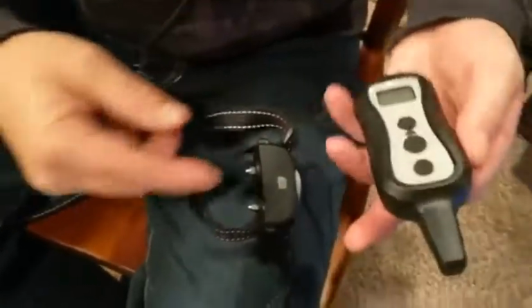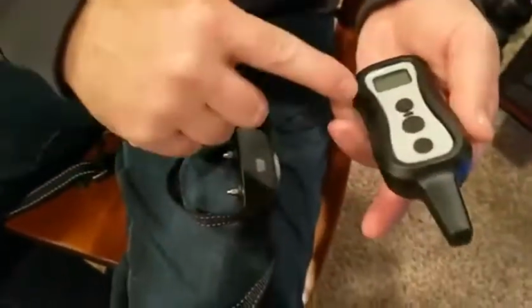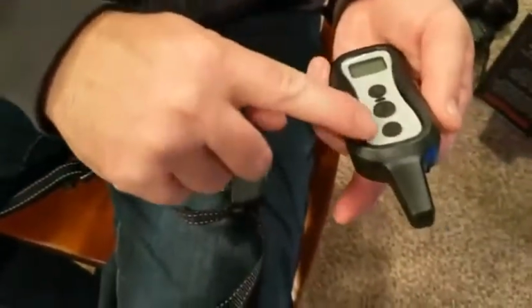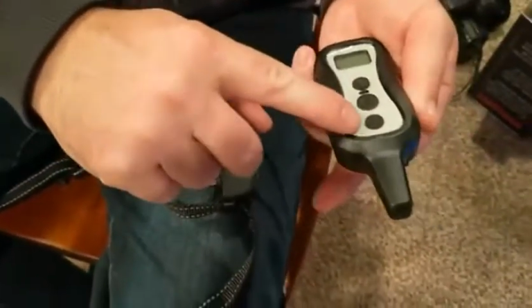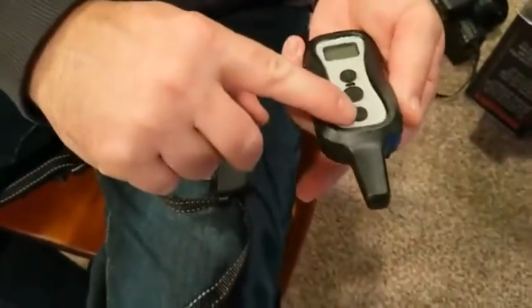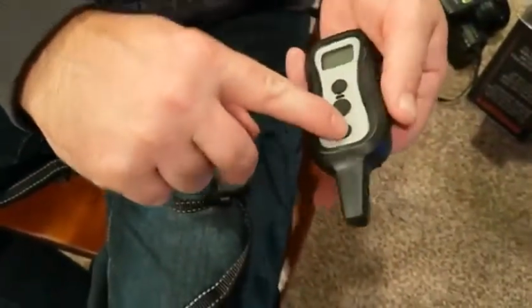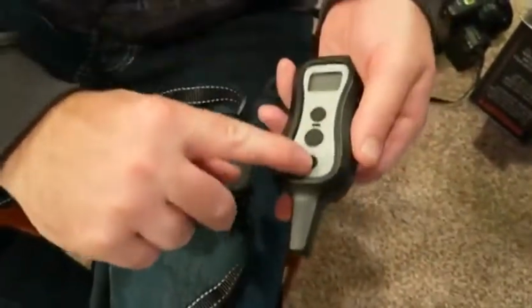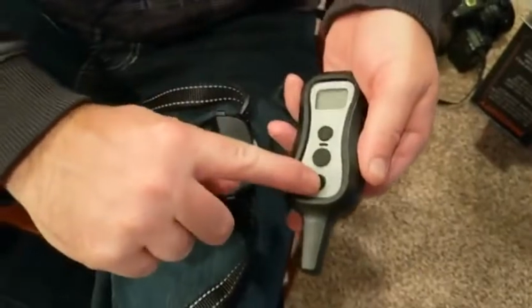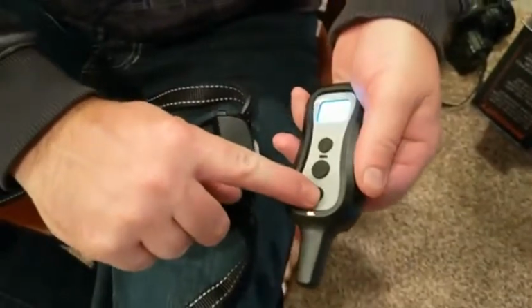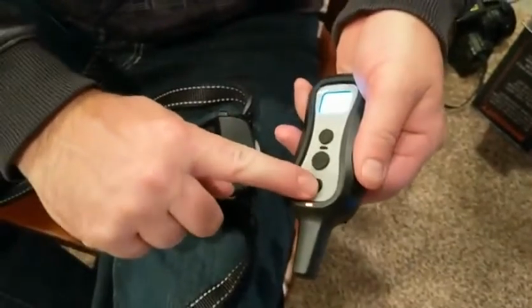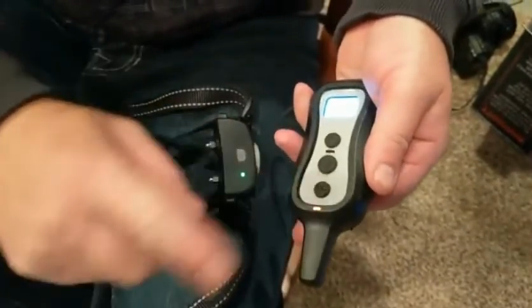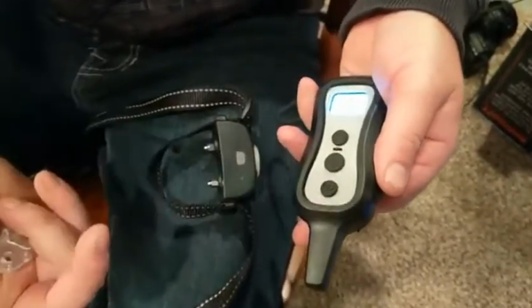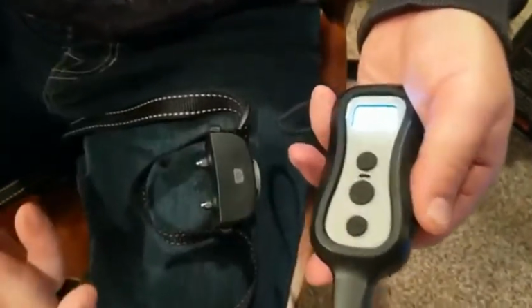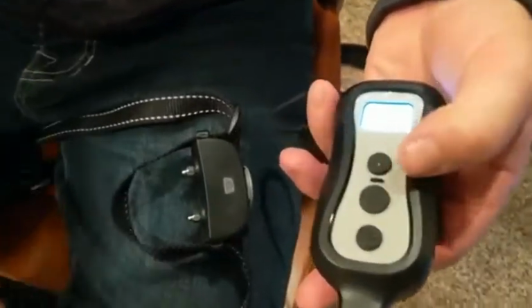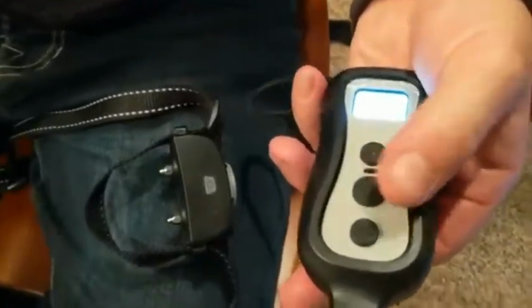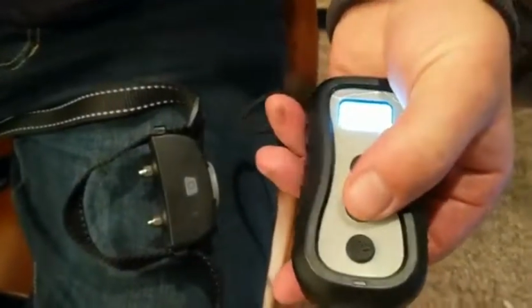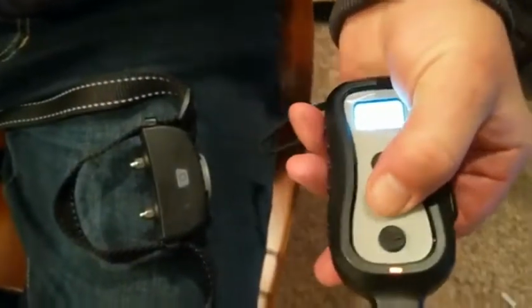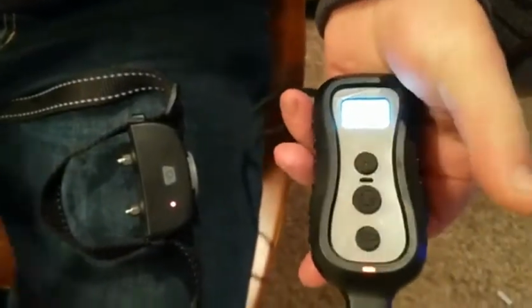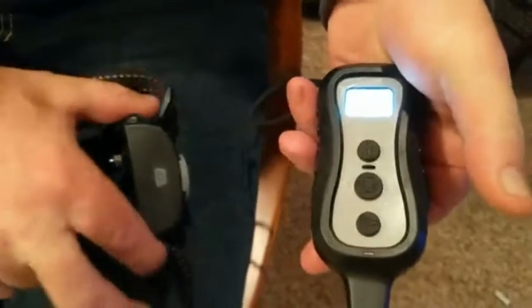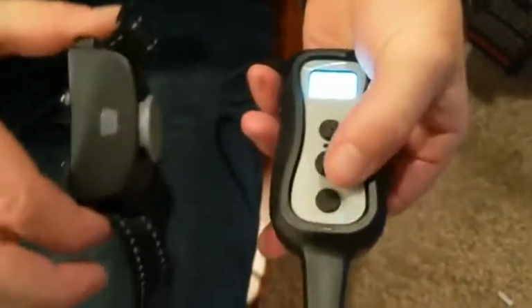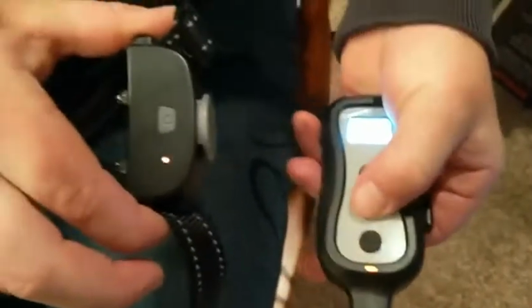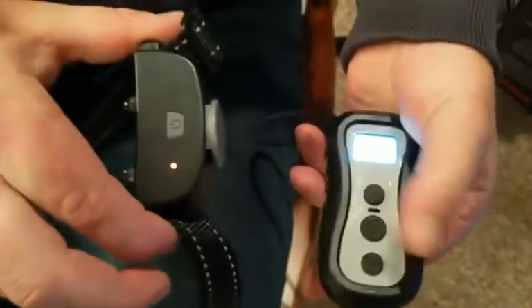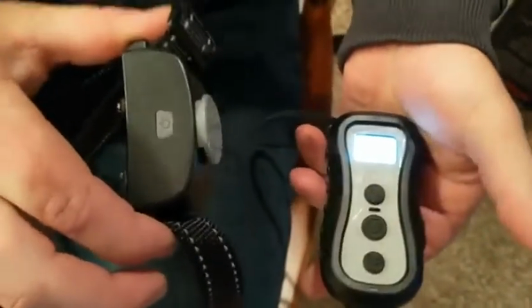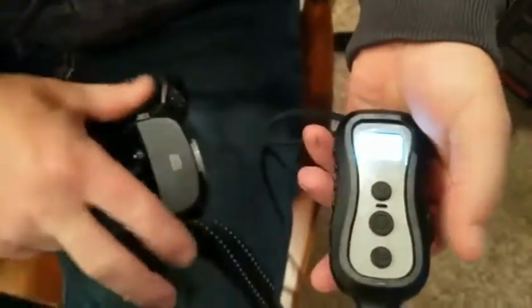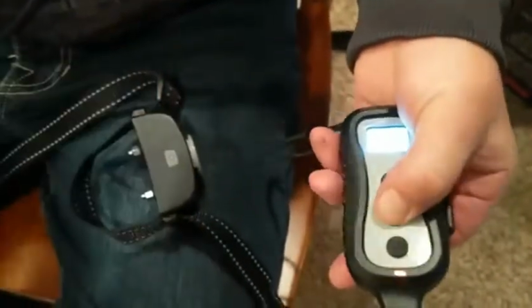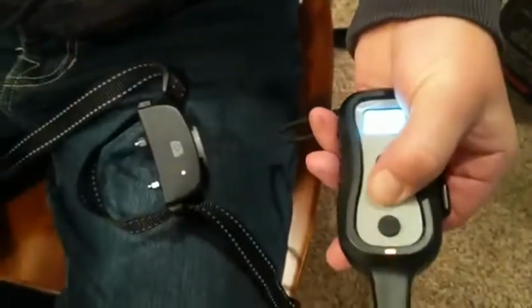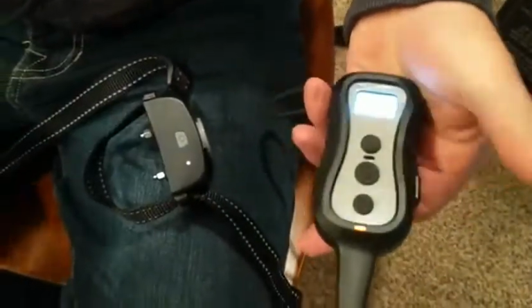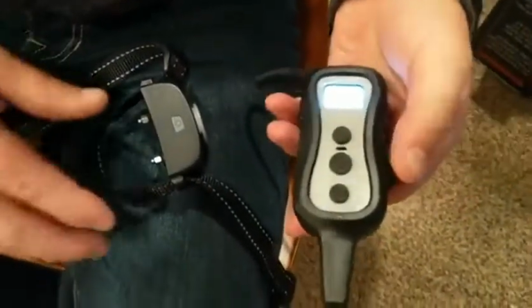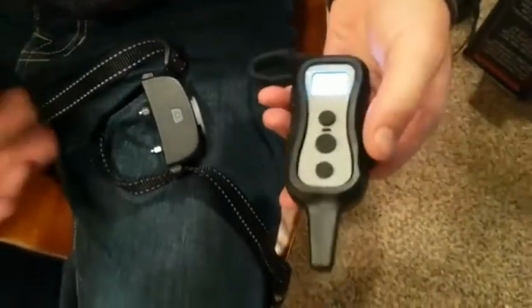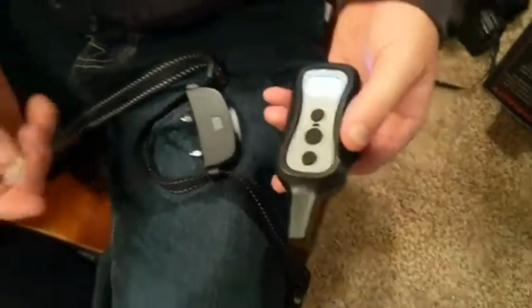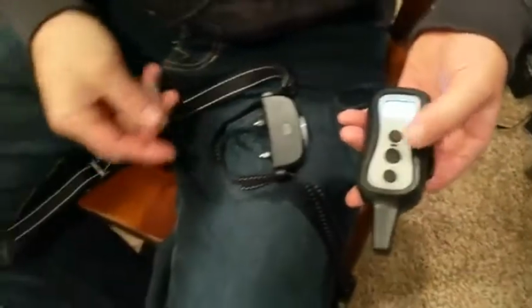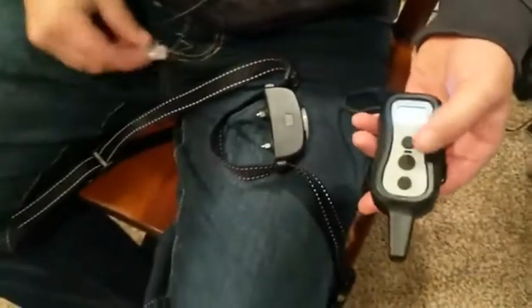It has a beeping option, a vibrate option, and a shocking option.